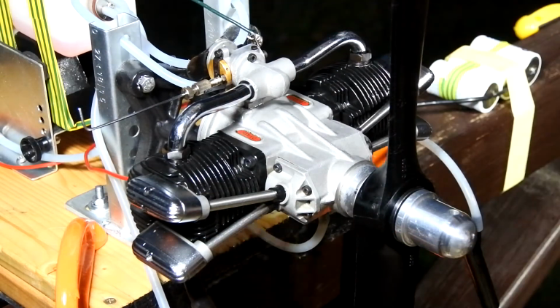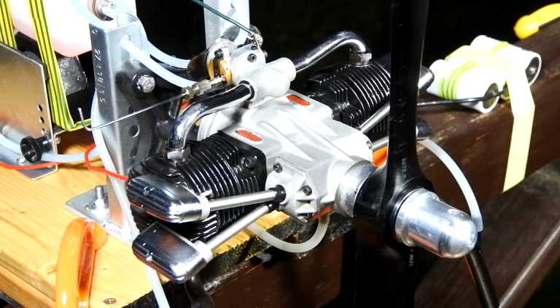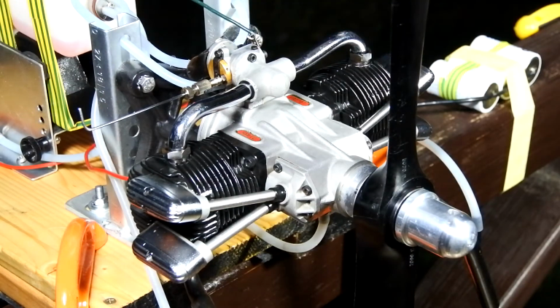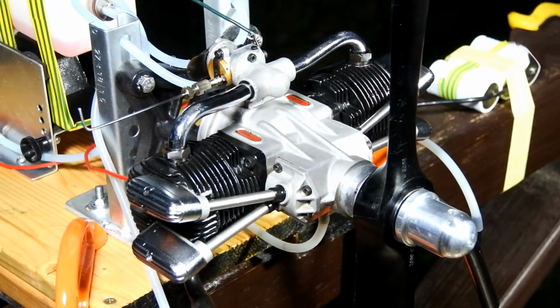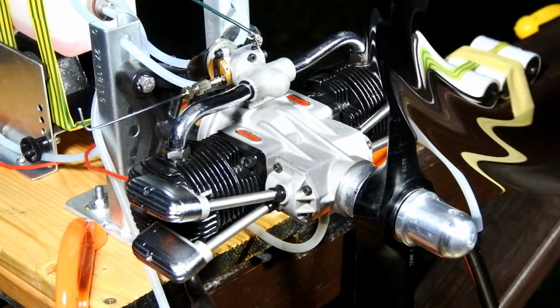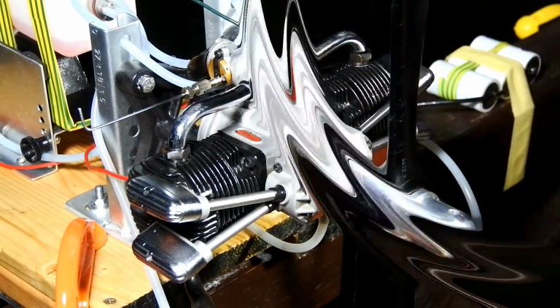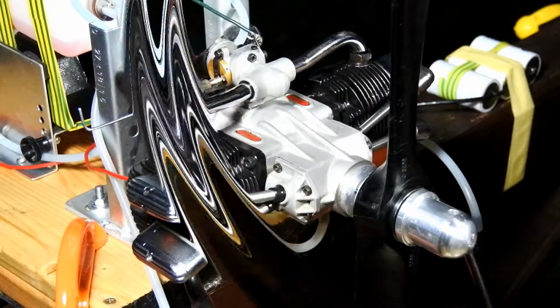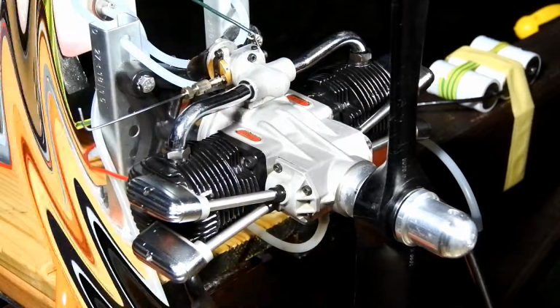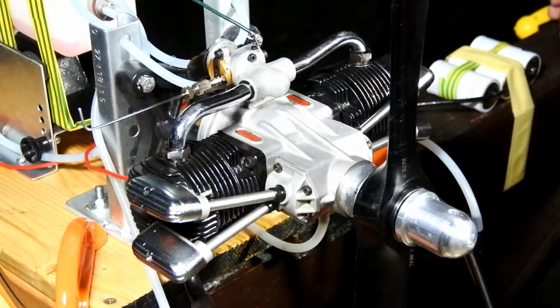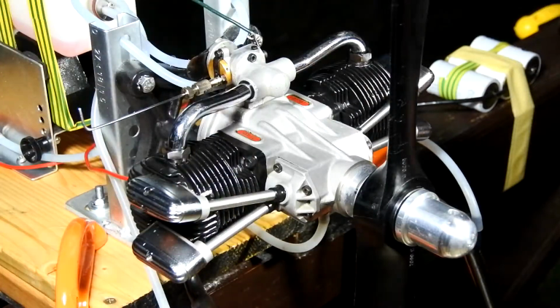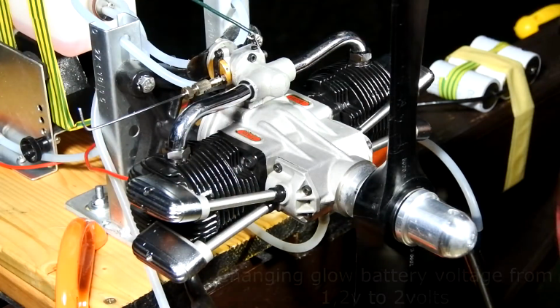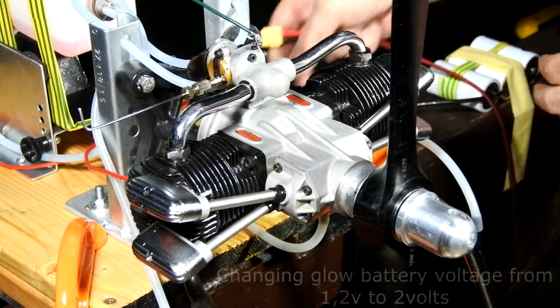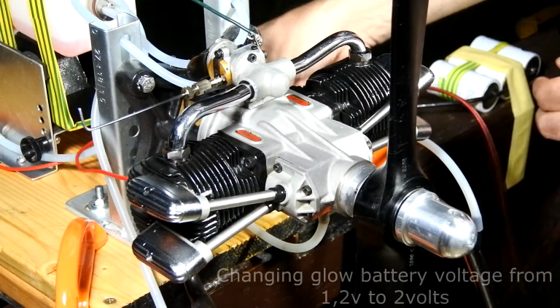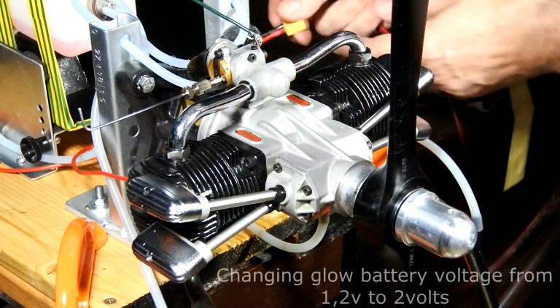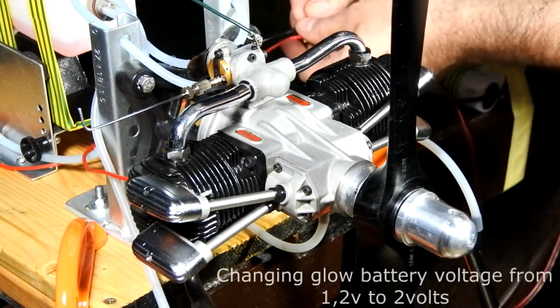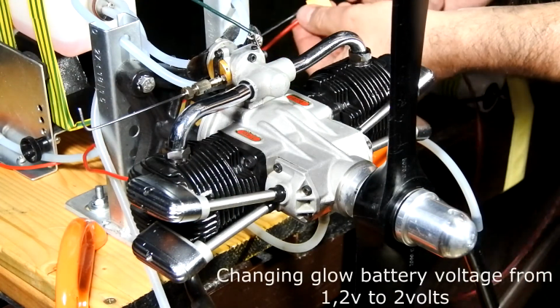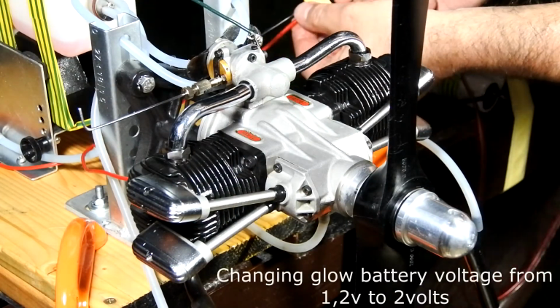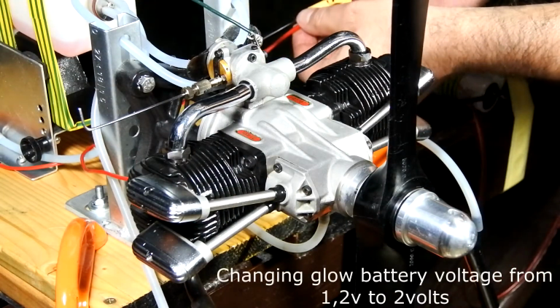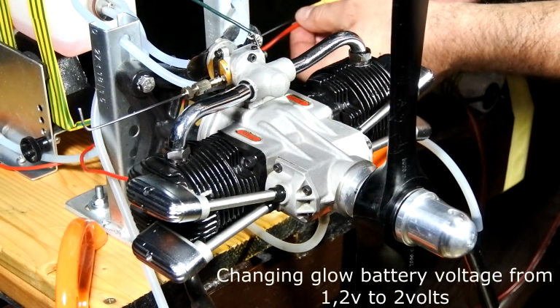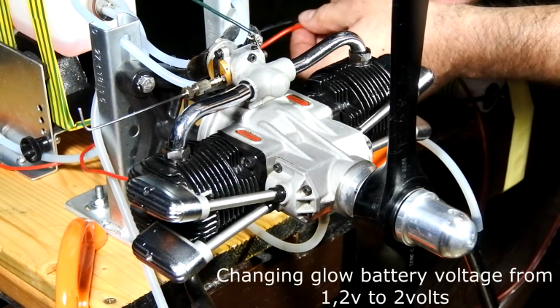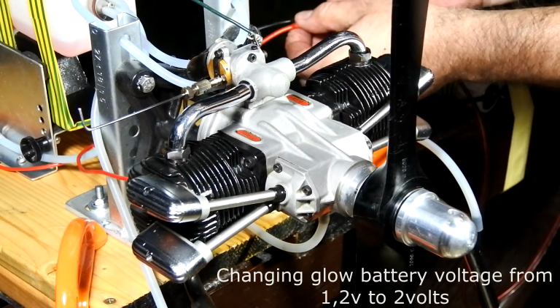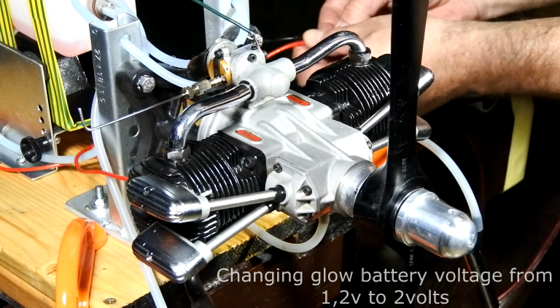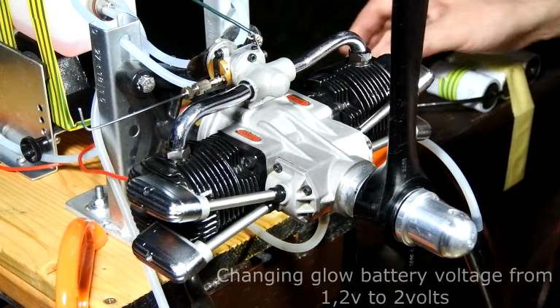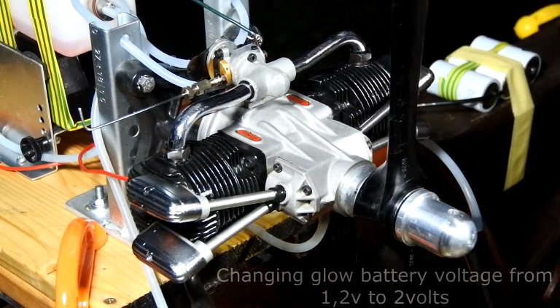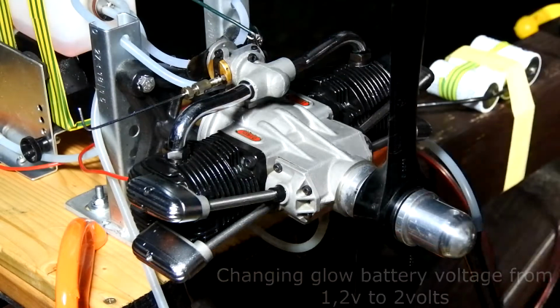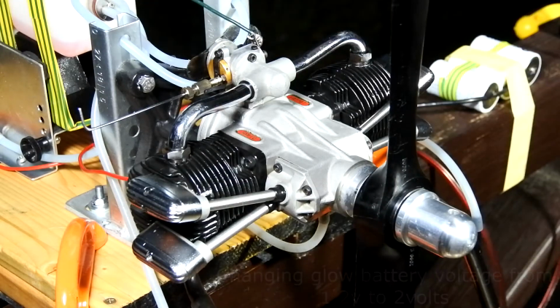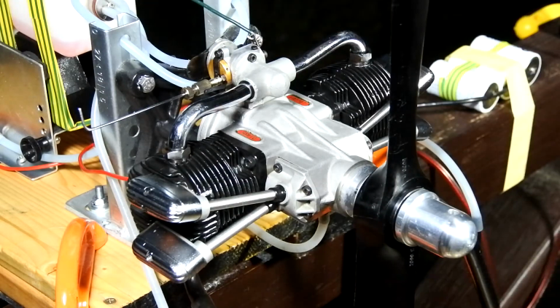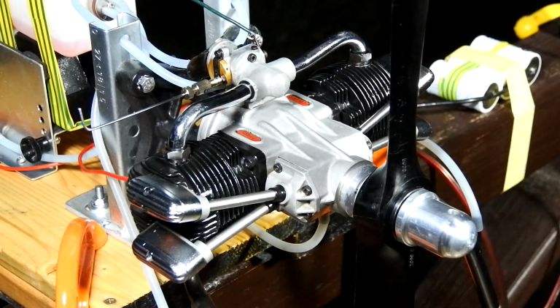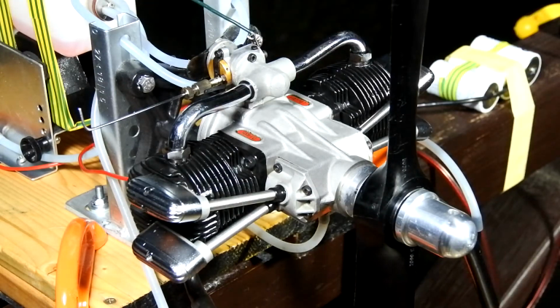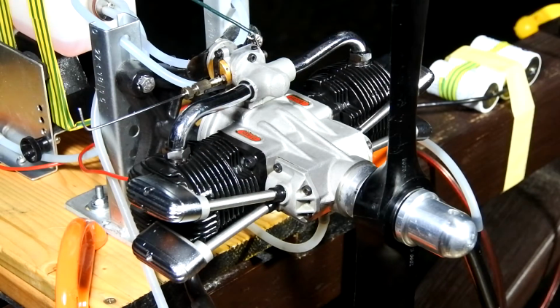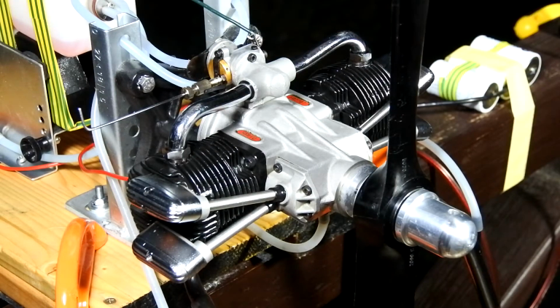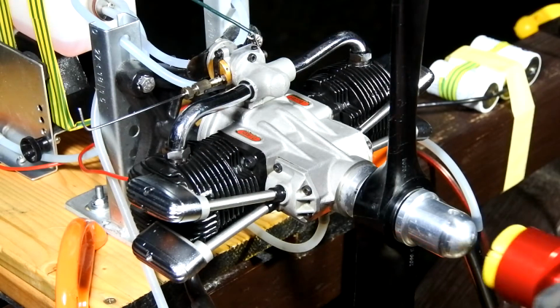Changing the starter battery with a two-volt and trying to start it again.